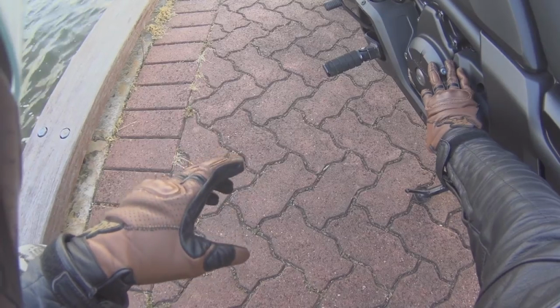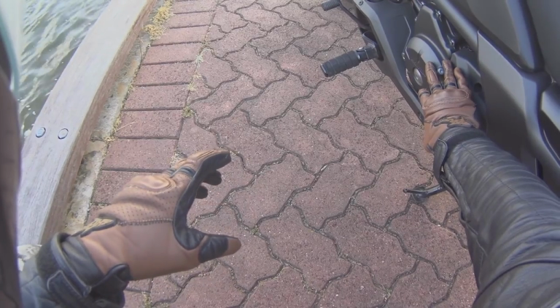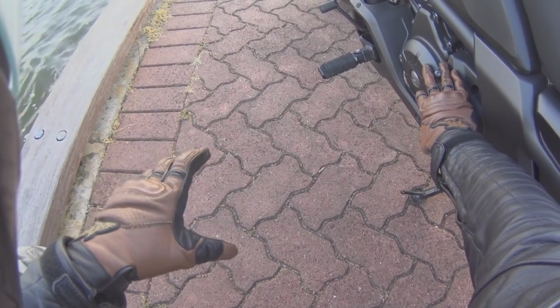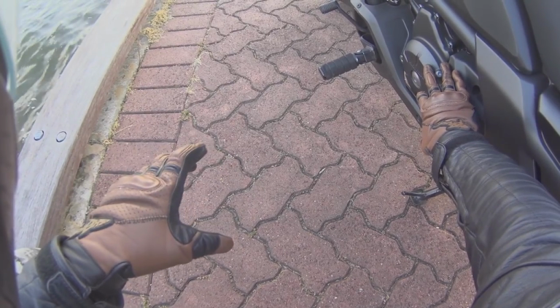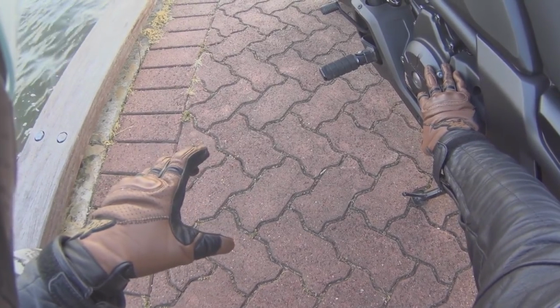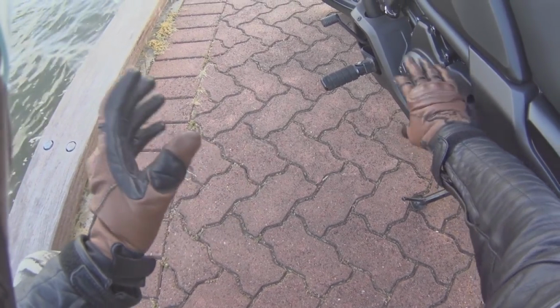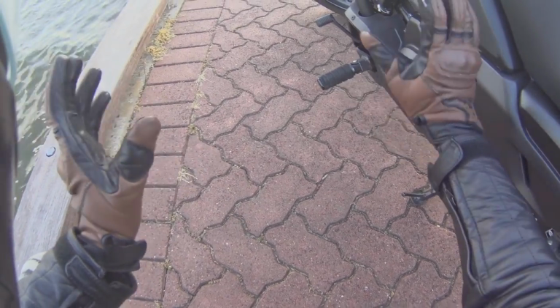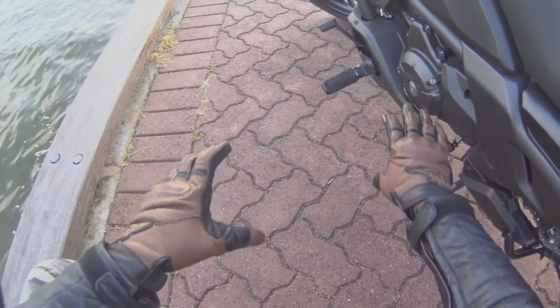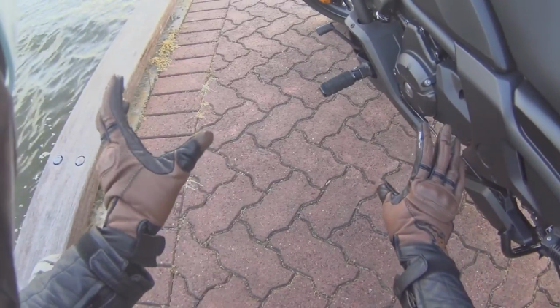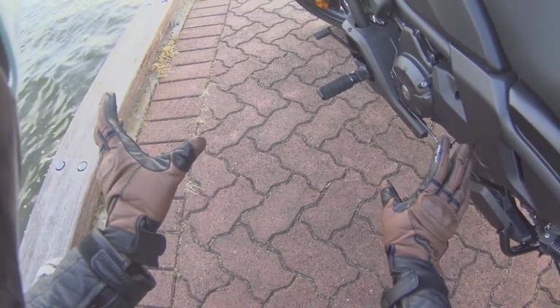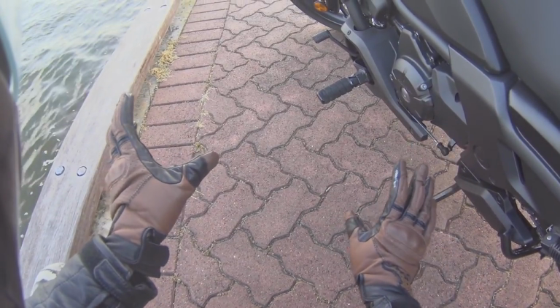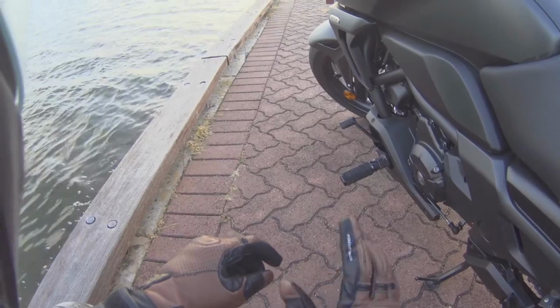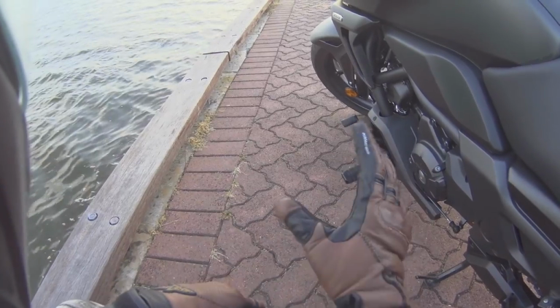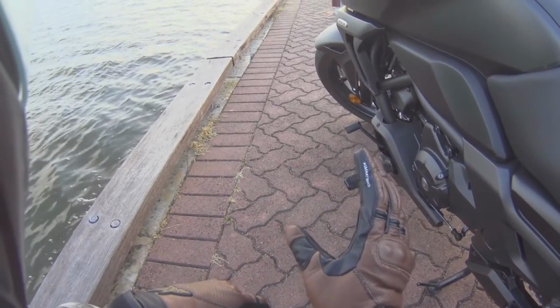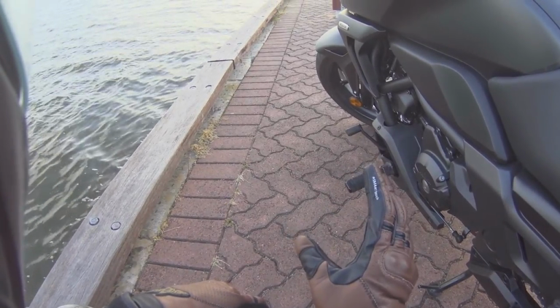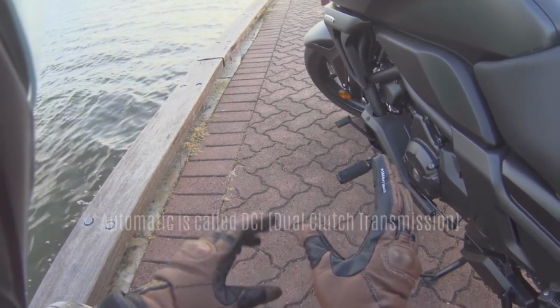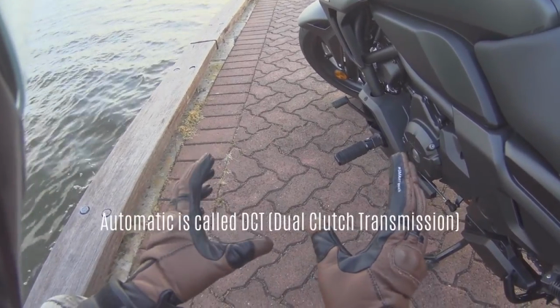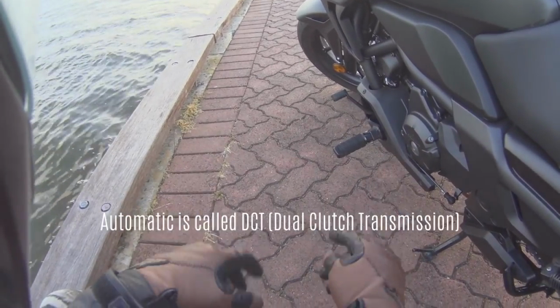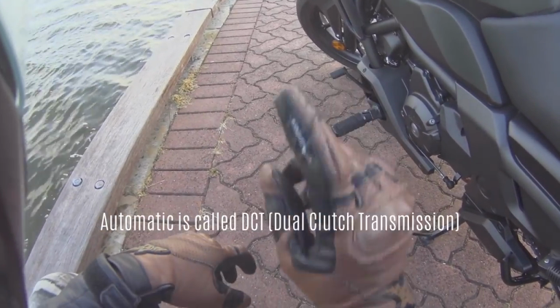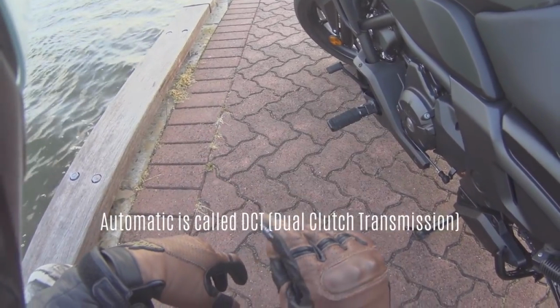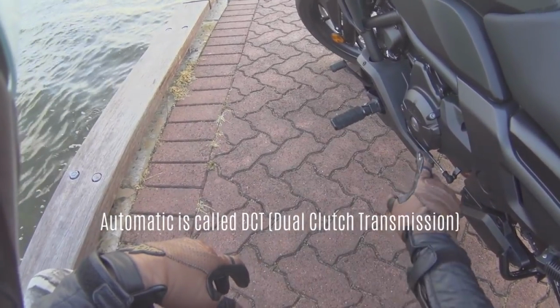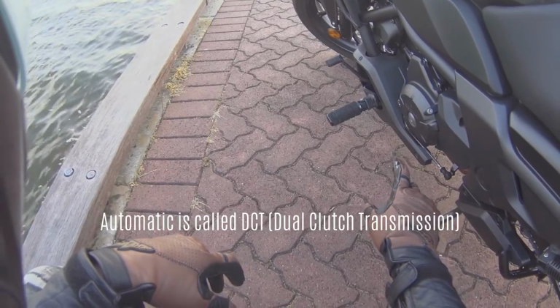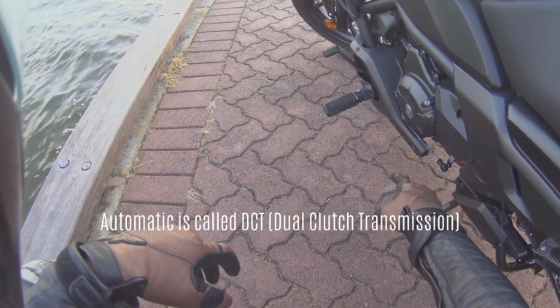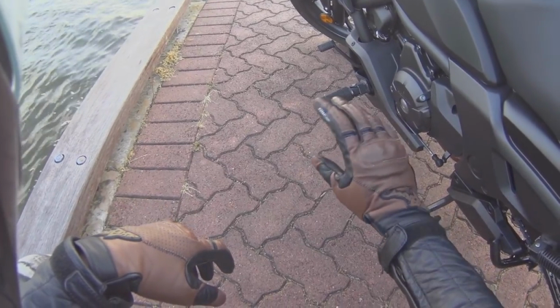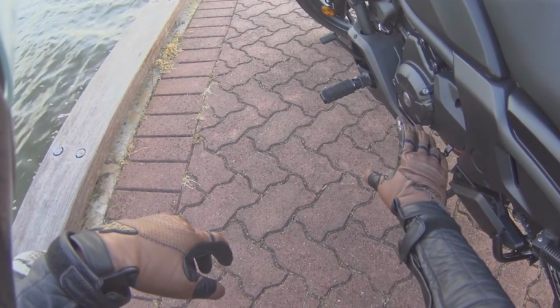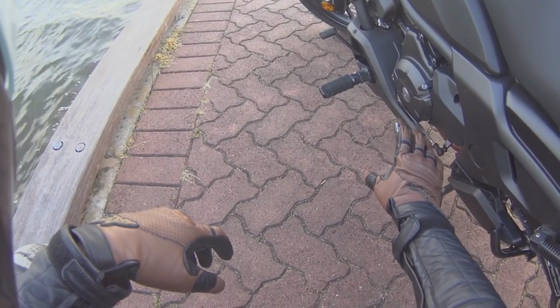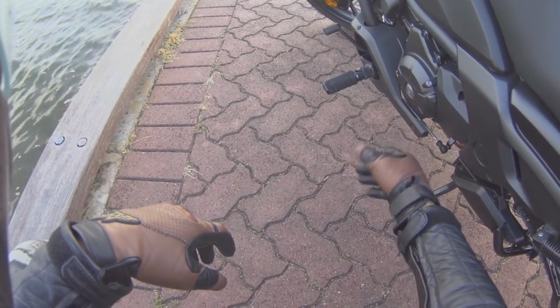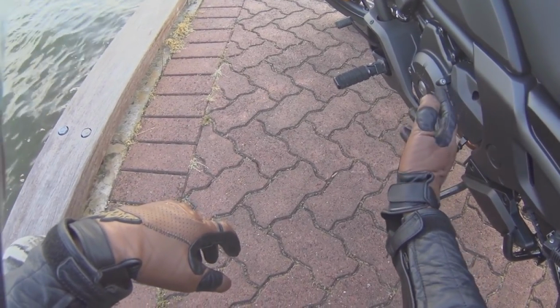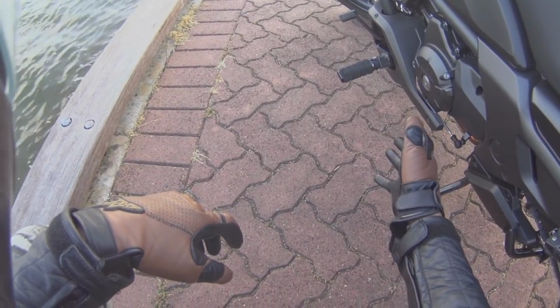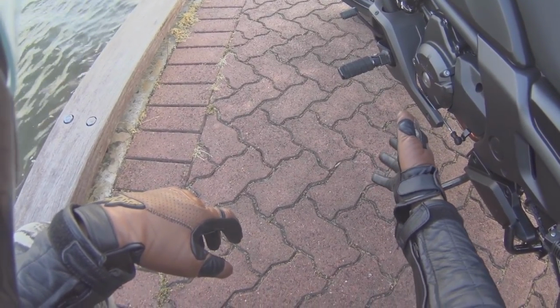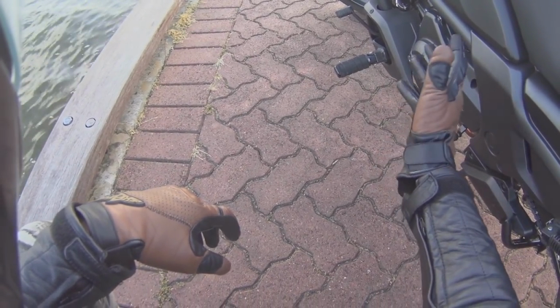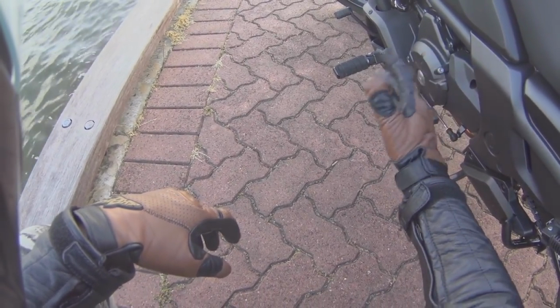It's got a Honda manual gearbox with a normal motorcycle transmission. There is an automatic version of this bike, but this is not the automatic — this is the manual. Six speed in total, normal one down, five up.